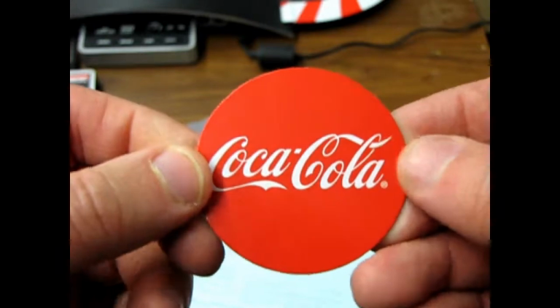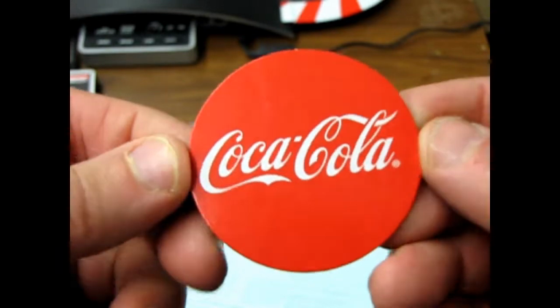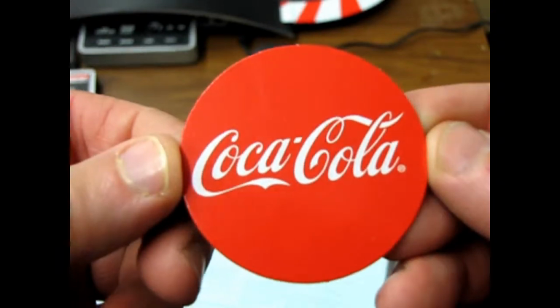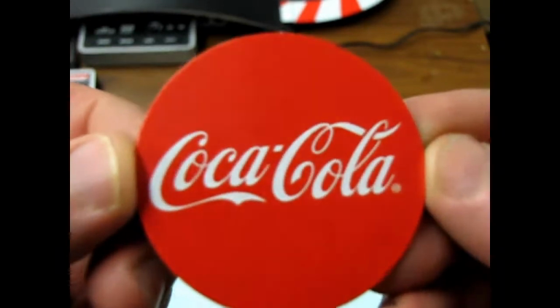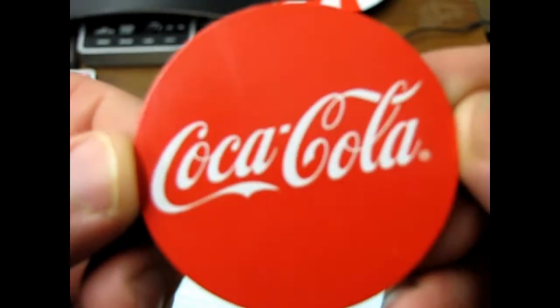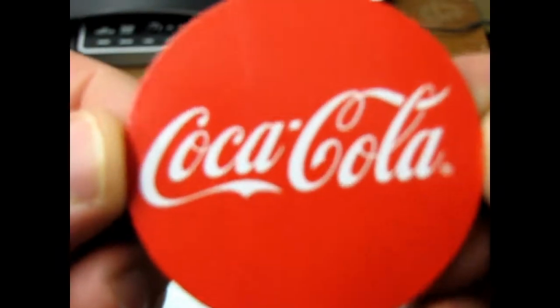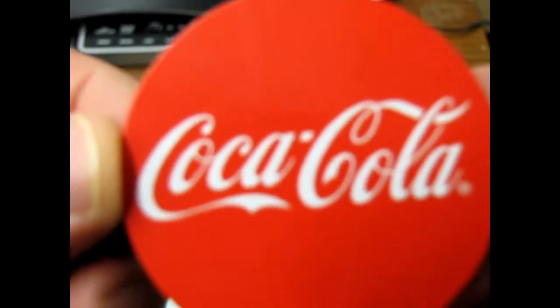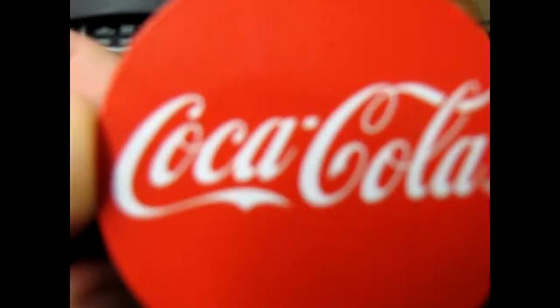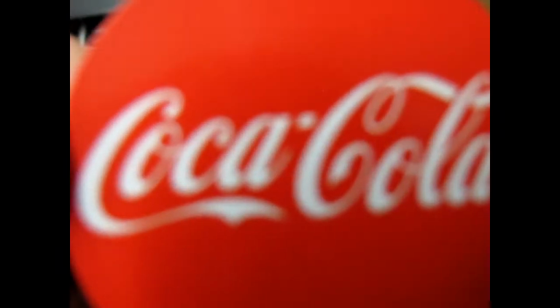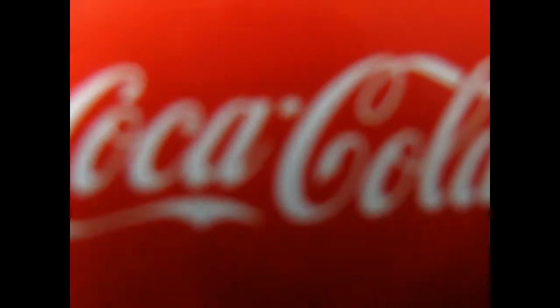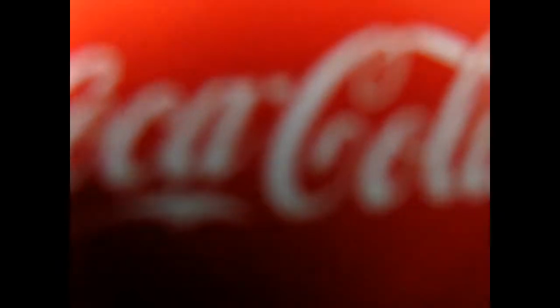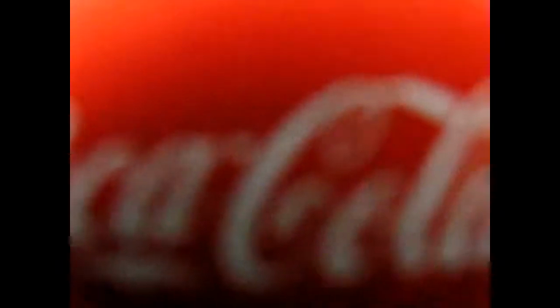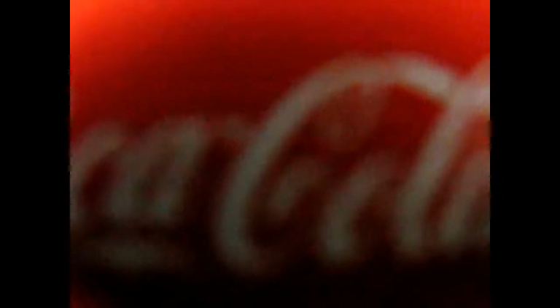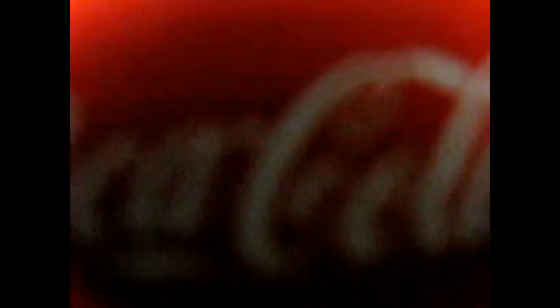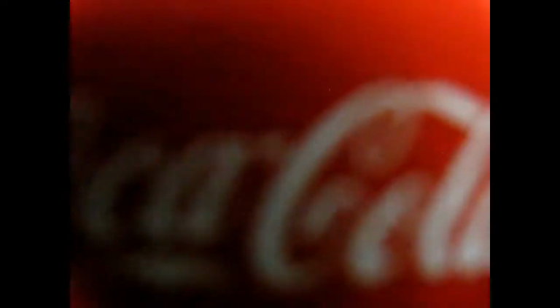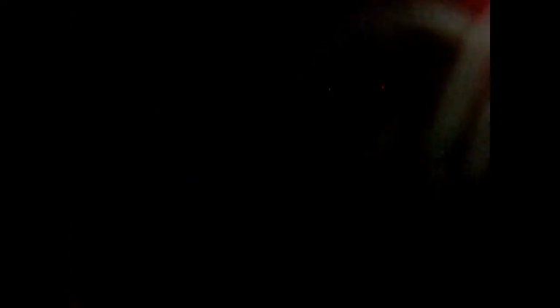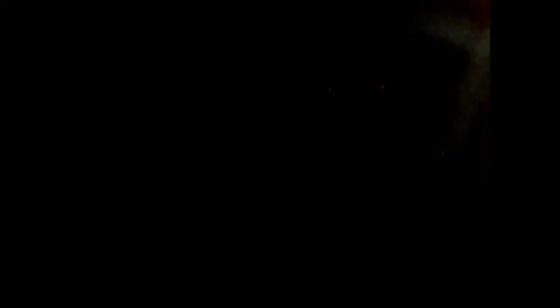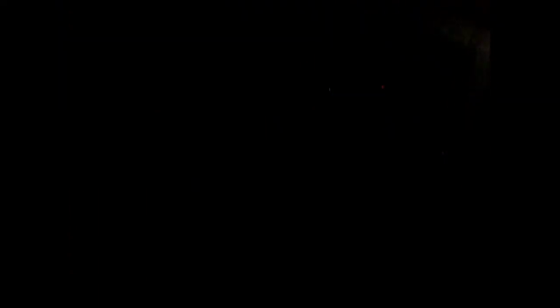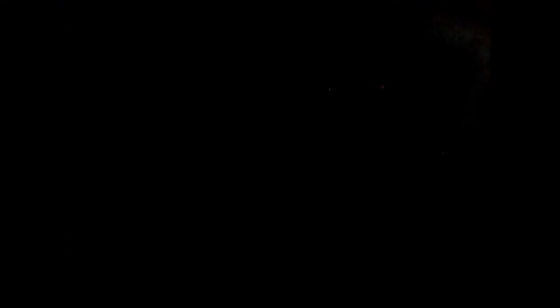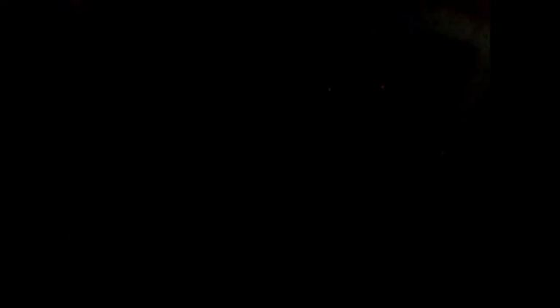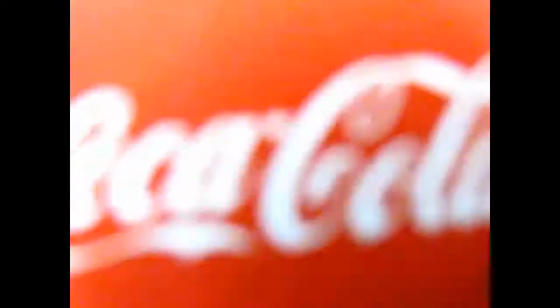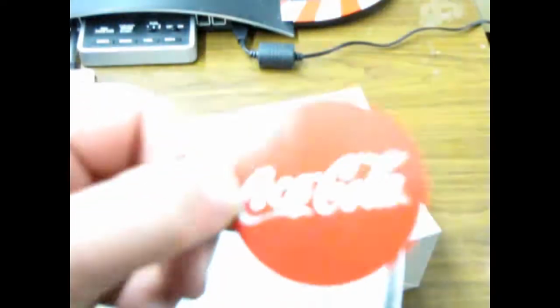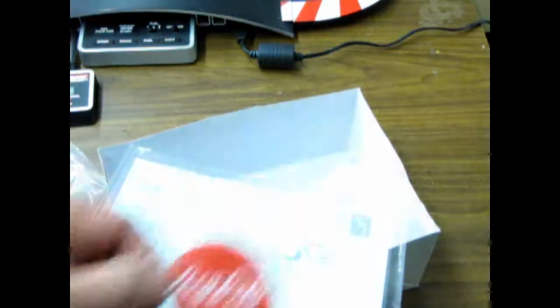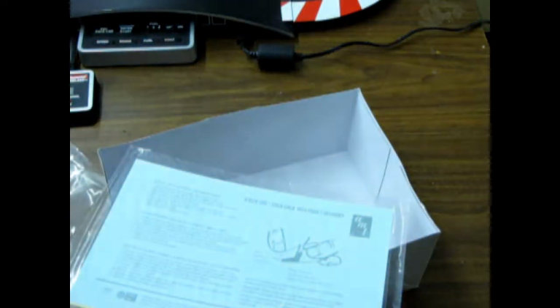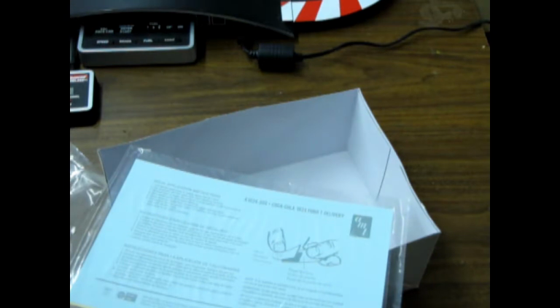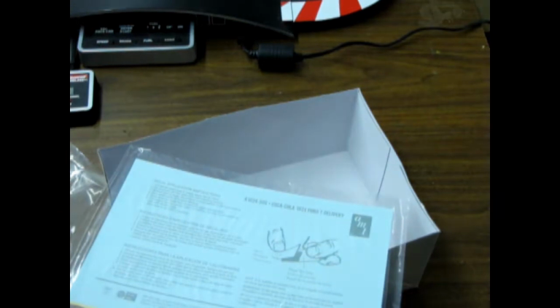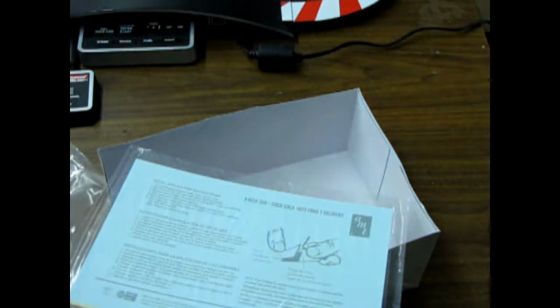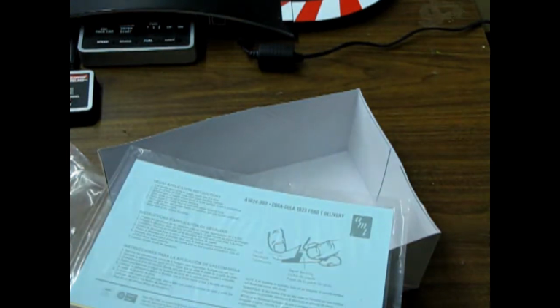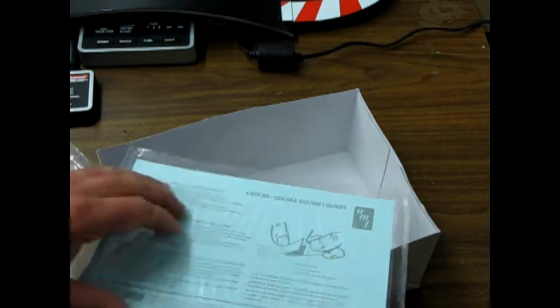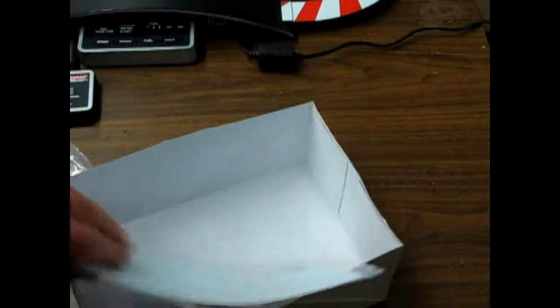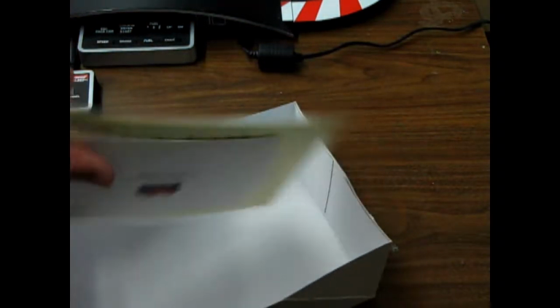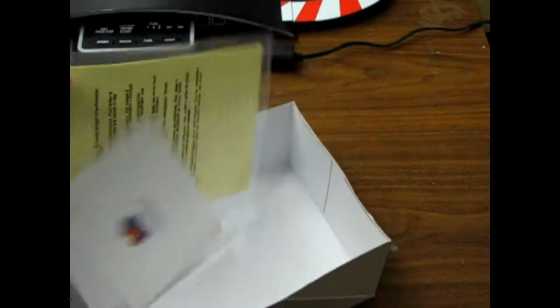The Coke lens cap! It actually fits my camera perfectly. I should just put that on the end of my camera.